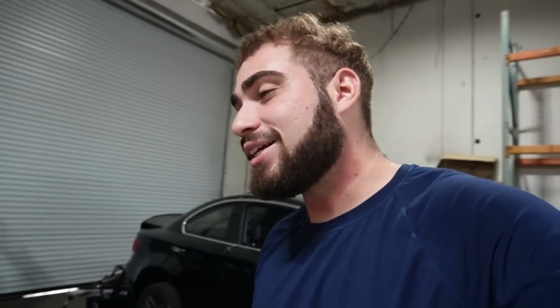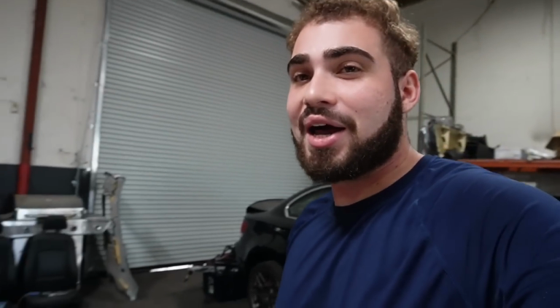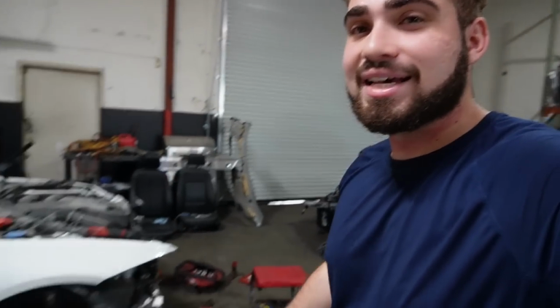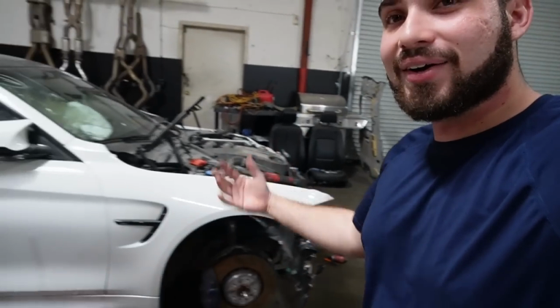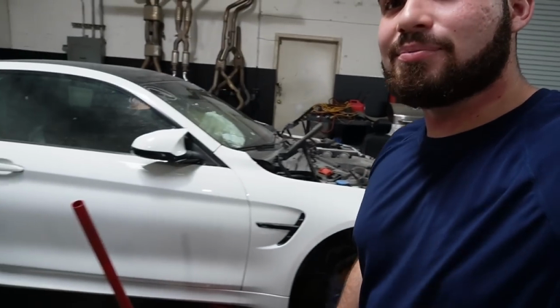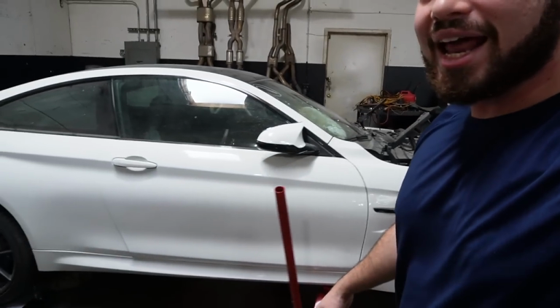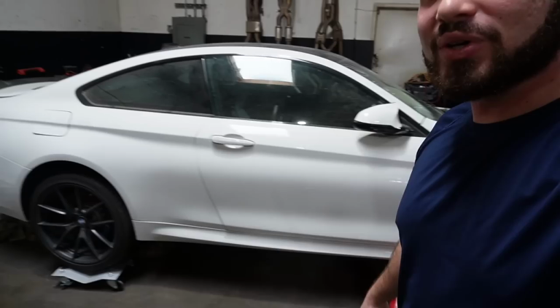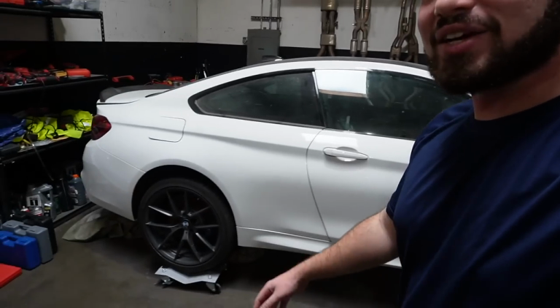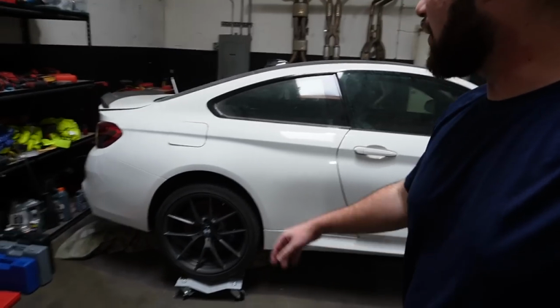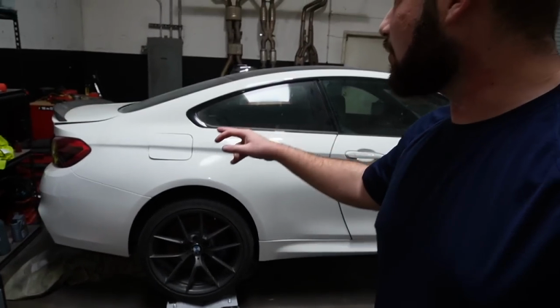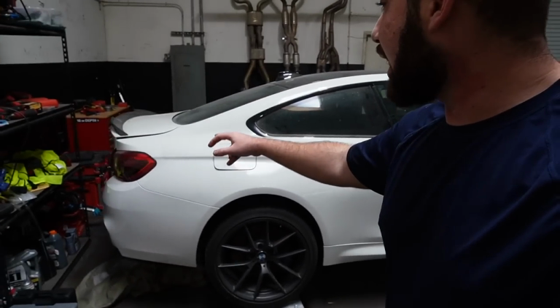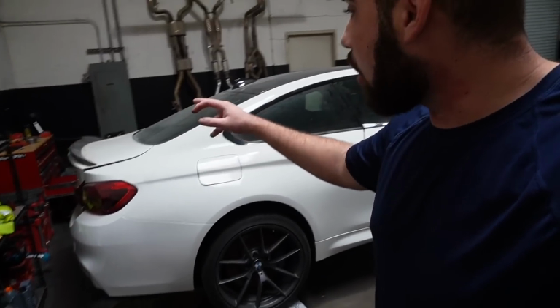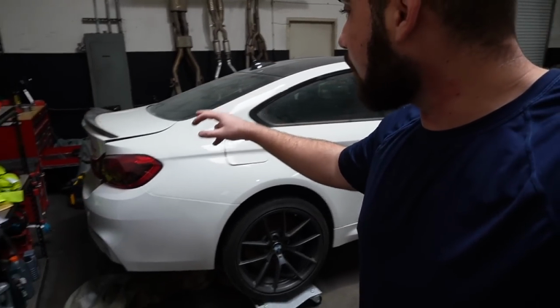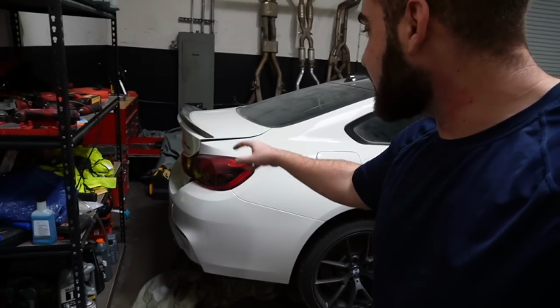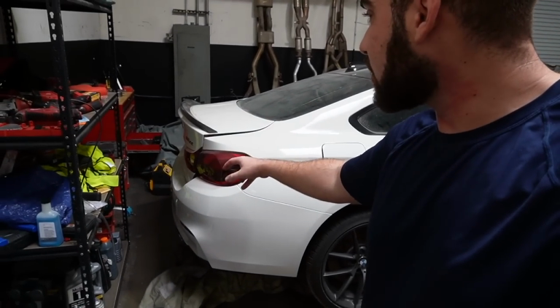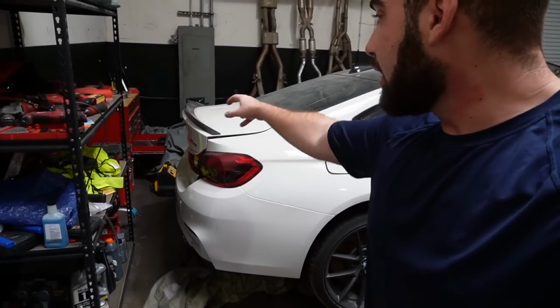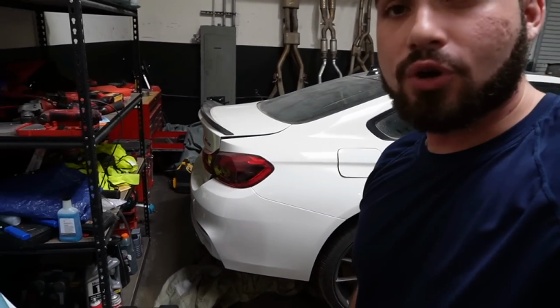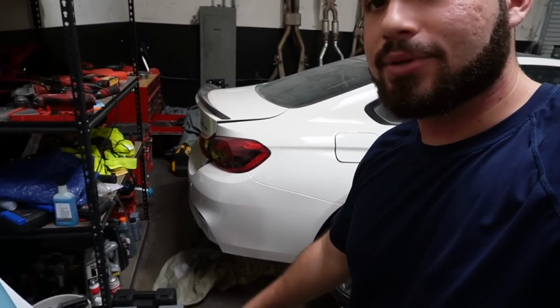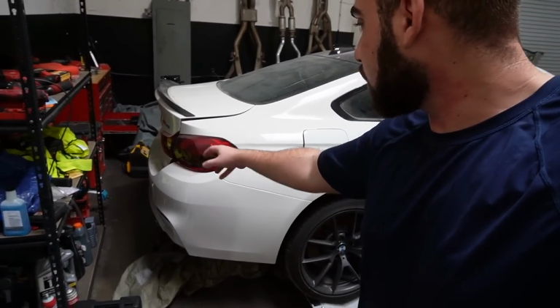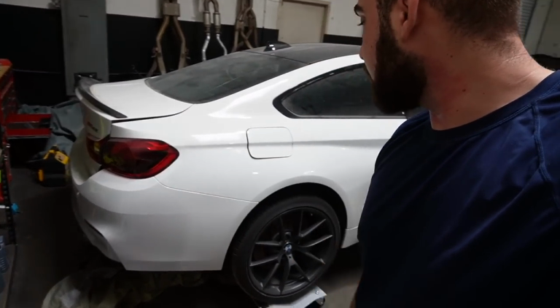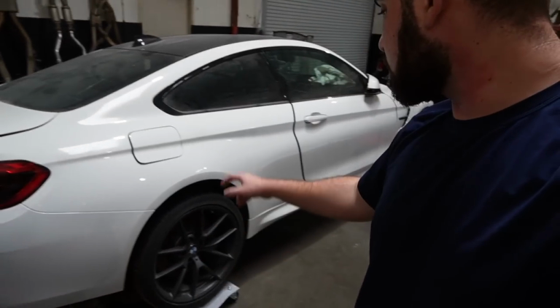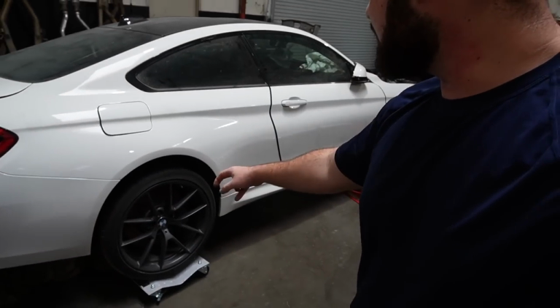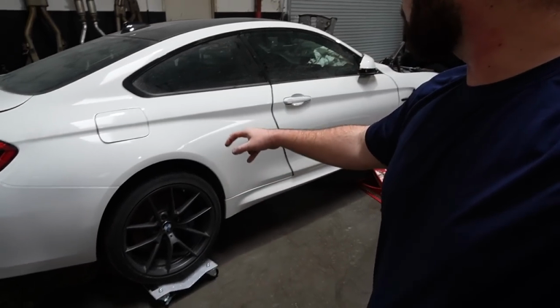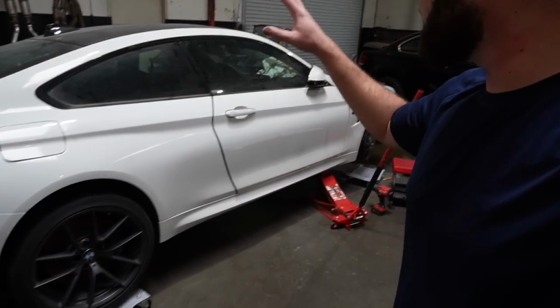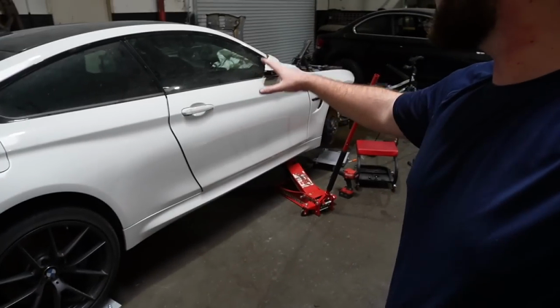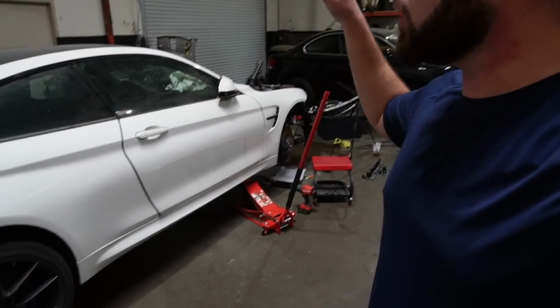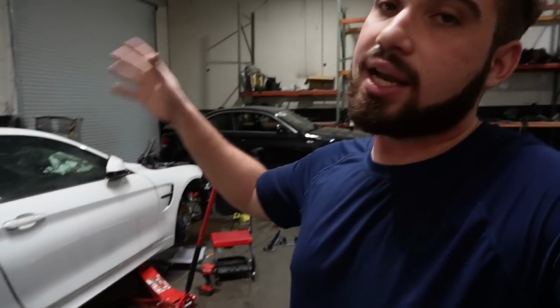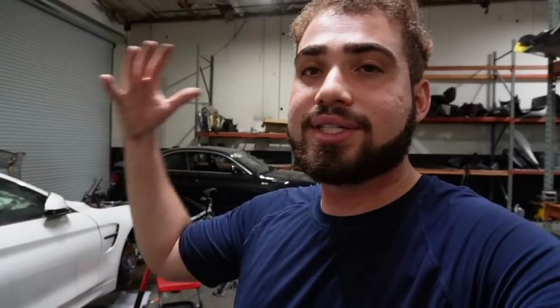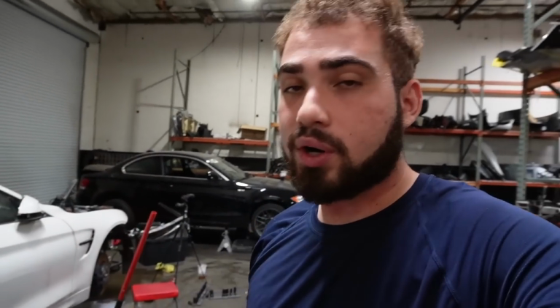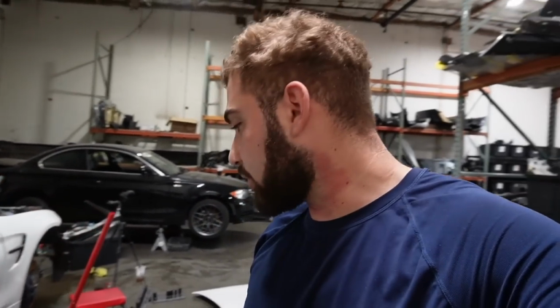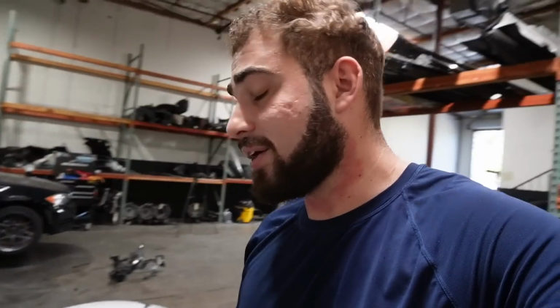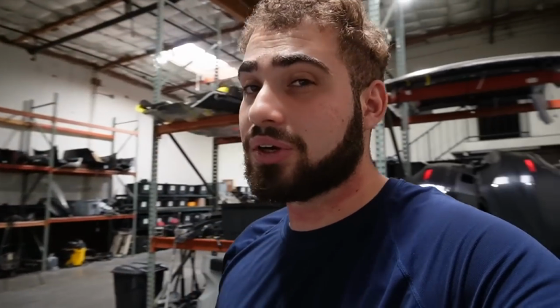How crazy would it be to get an M4 CS on the road? It has the OEM OLED taillights, the beautiful carbon fiber spoiler, carbon fiber diffuser, the CS wheels, the CS interior — all the CS parts that come with this car. It's pretty cool.